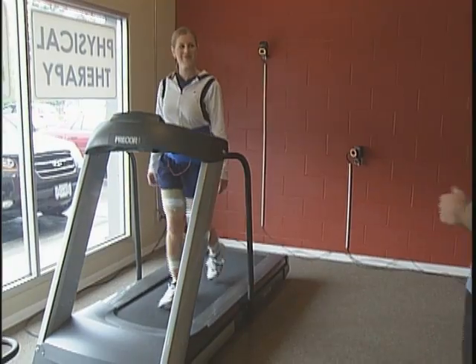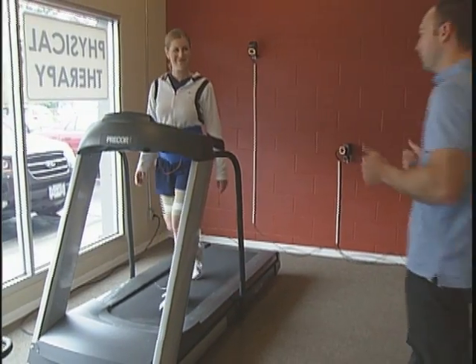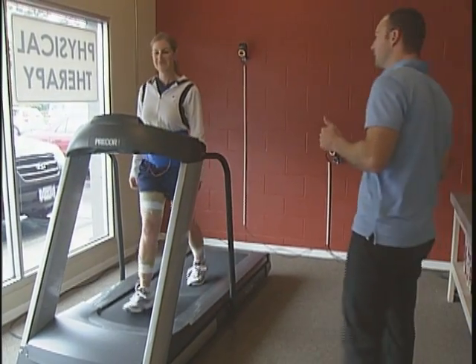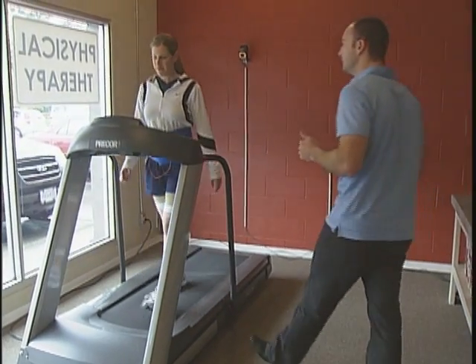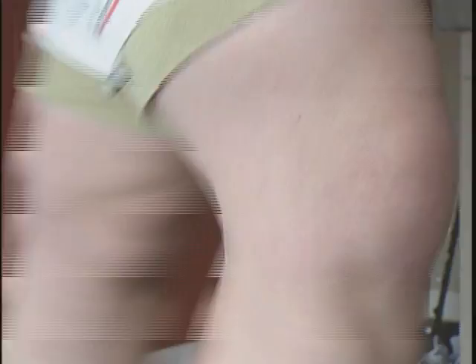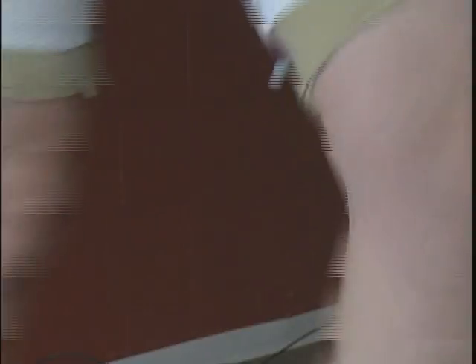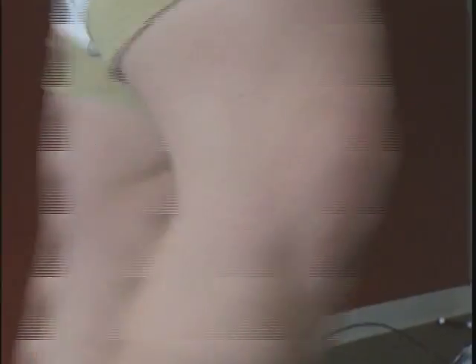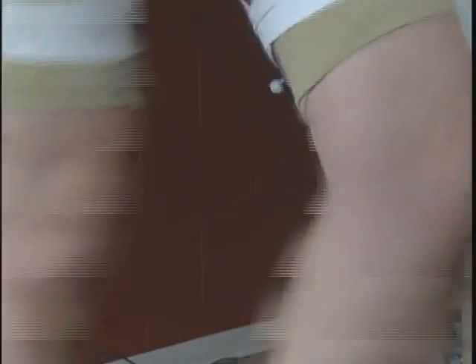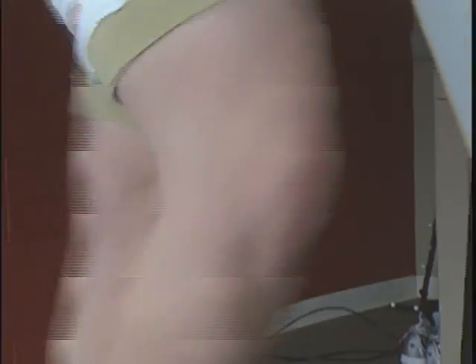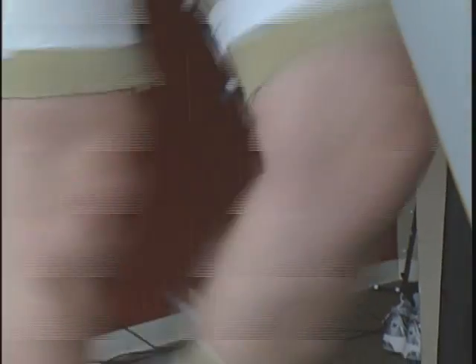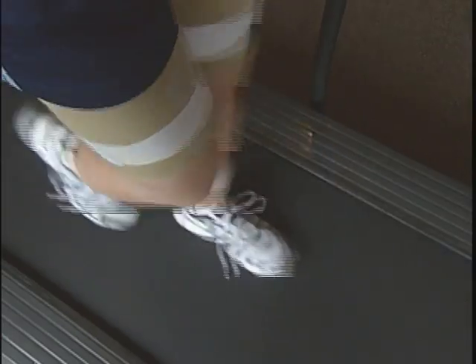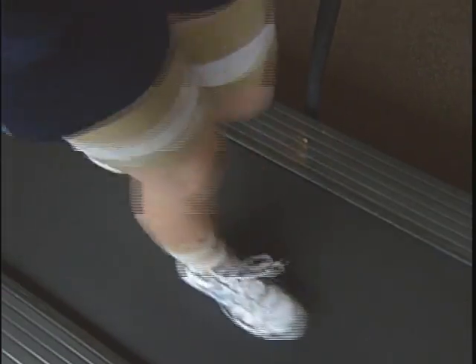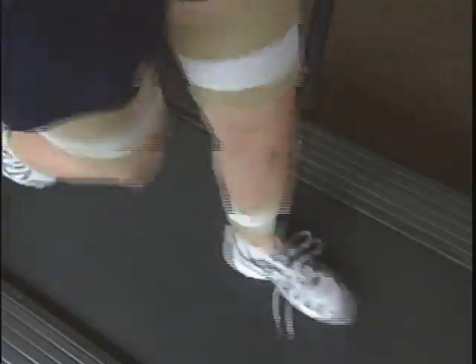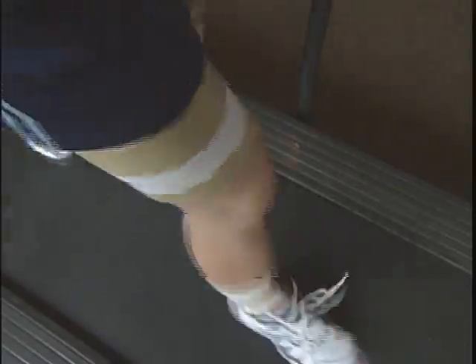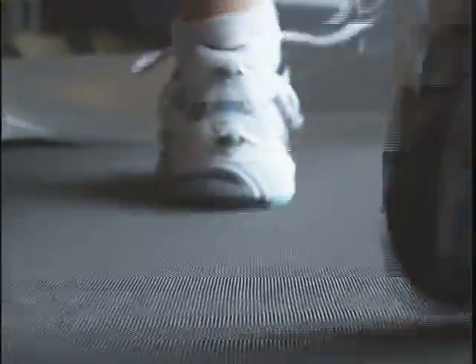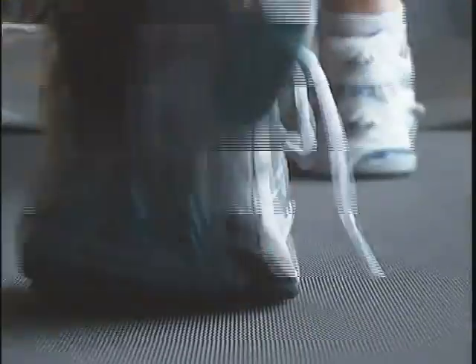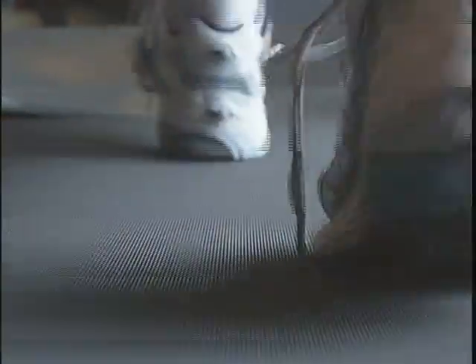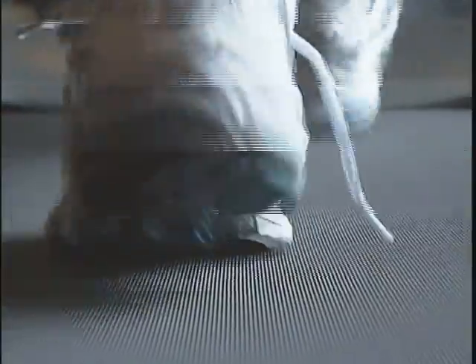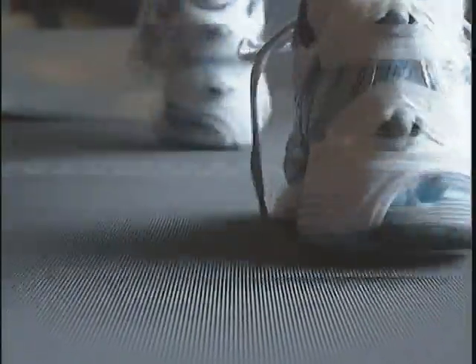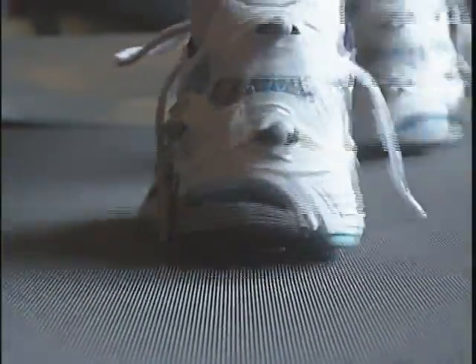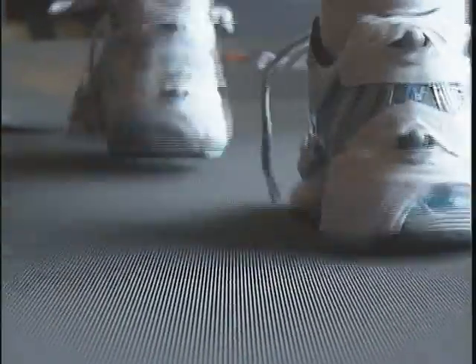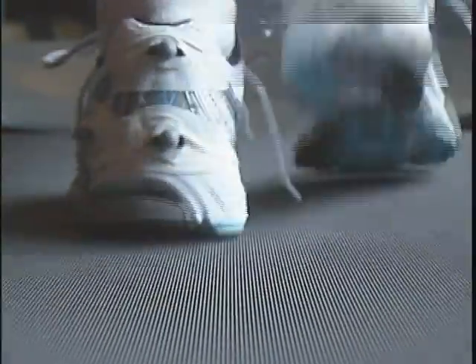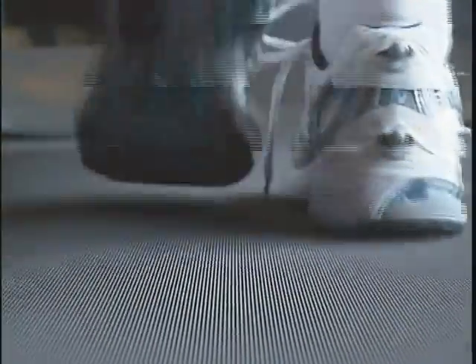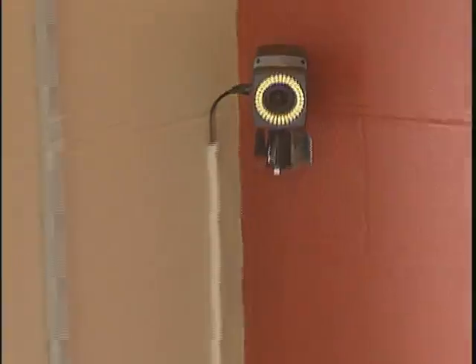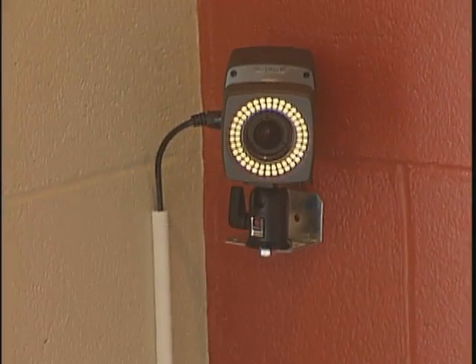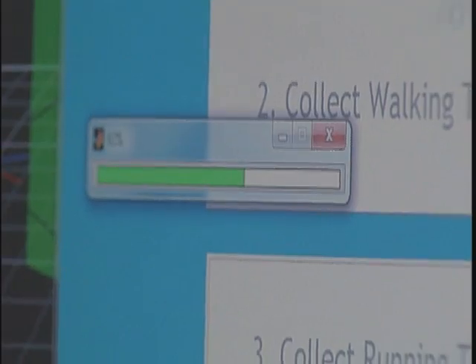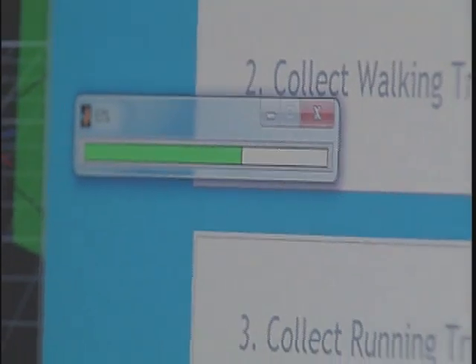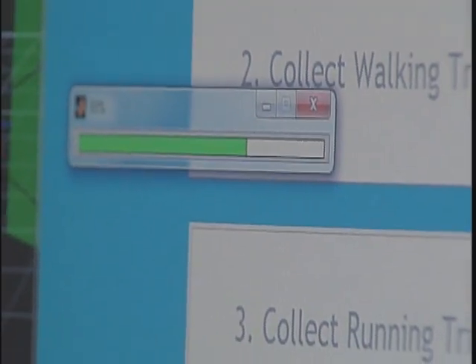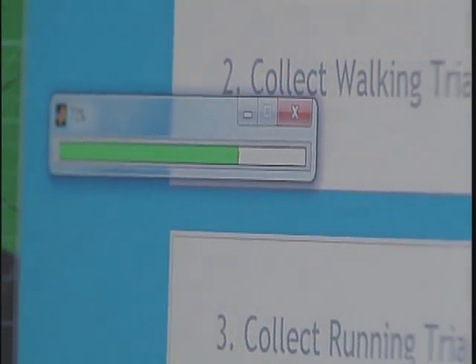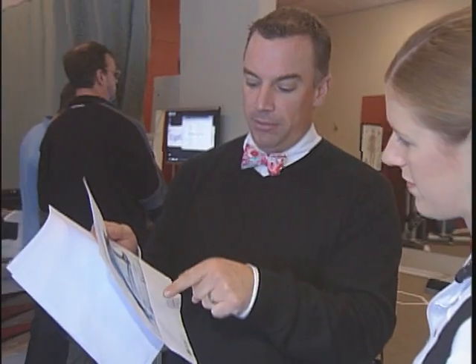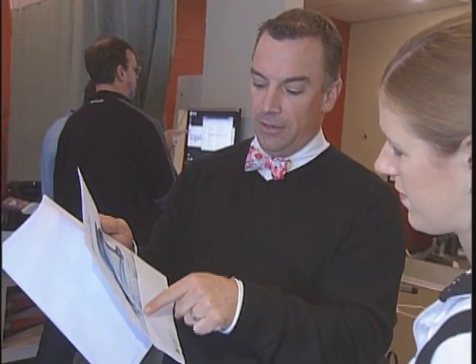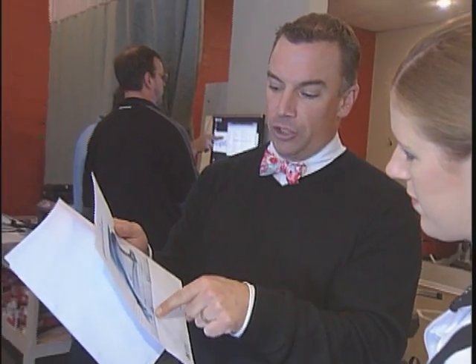And that hit pretty close to home. I've had knee pain for a few years and was told it was likely because of weak hip and leg muscles, so I thought I'd give it a try. After the sensors and cameras collect all the information, the computer spits out a report.